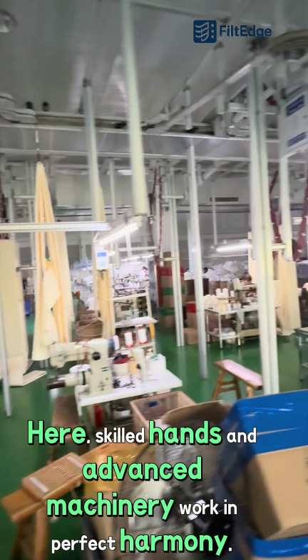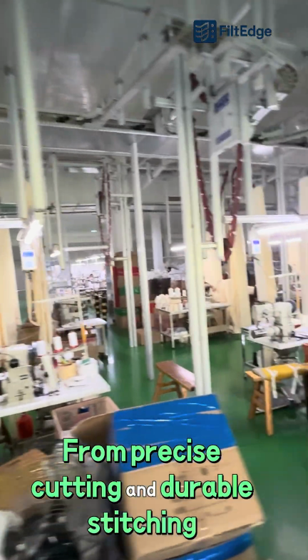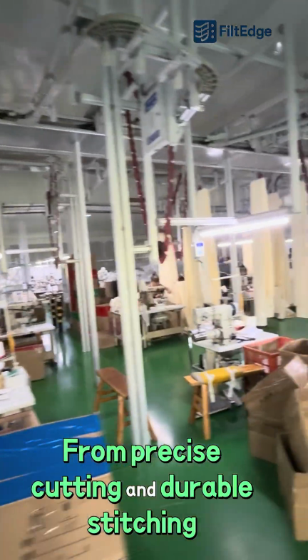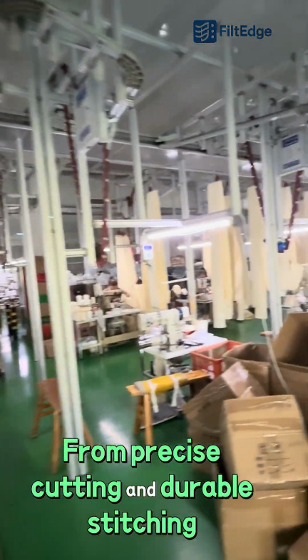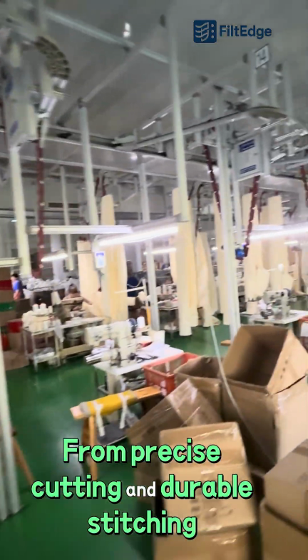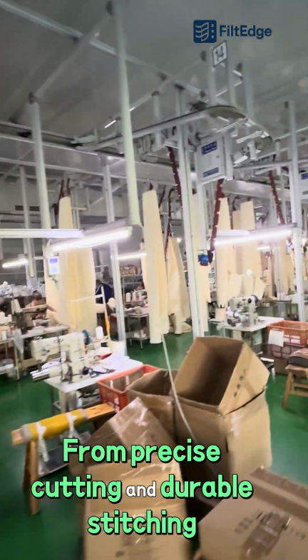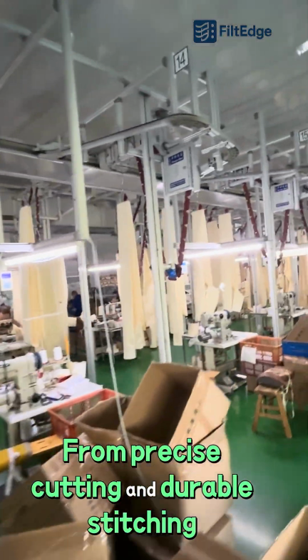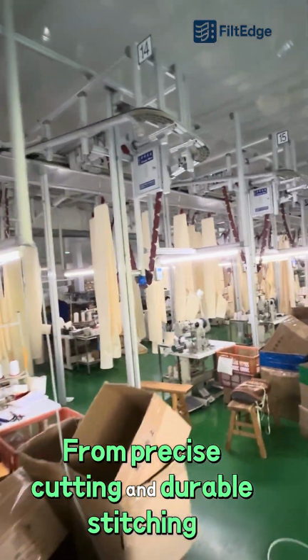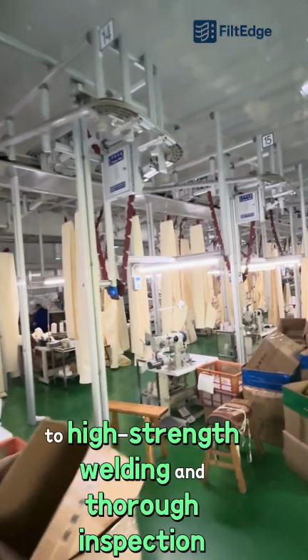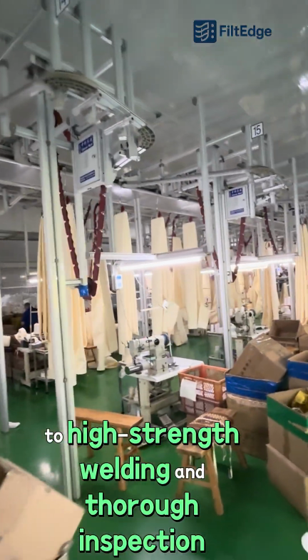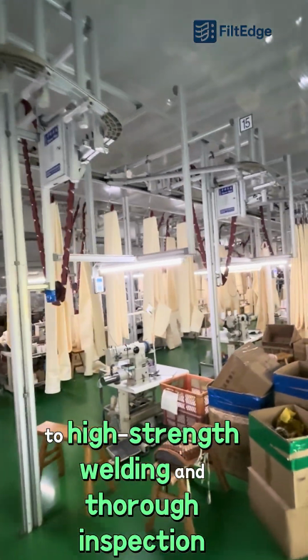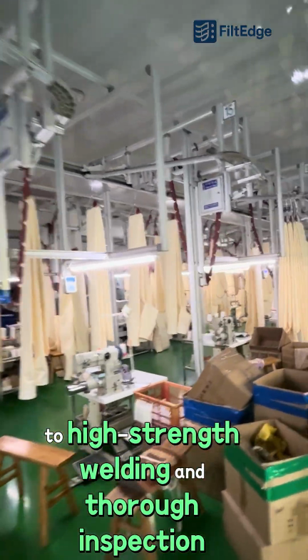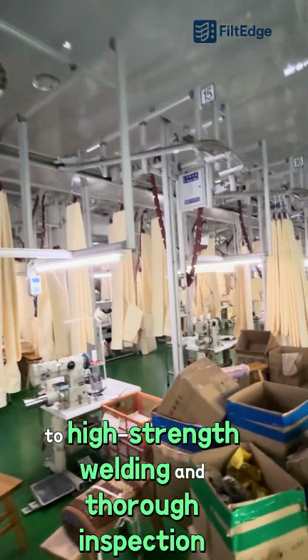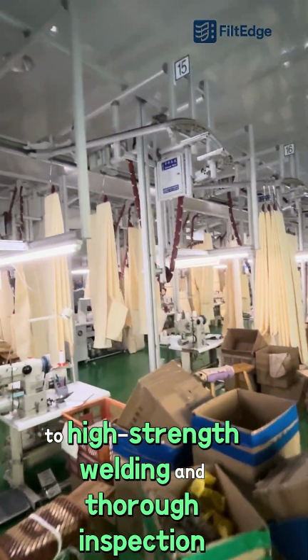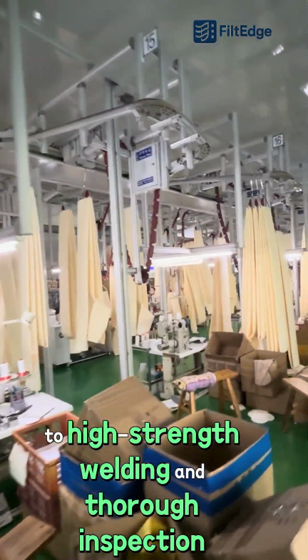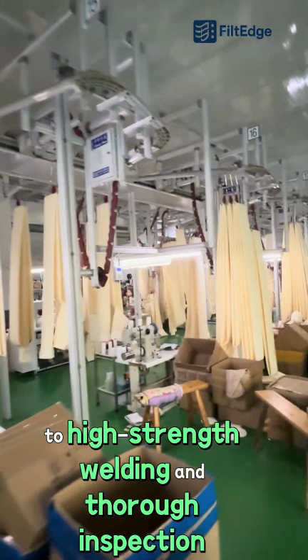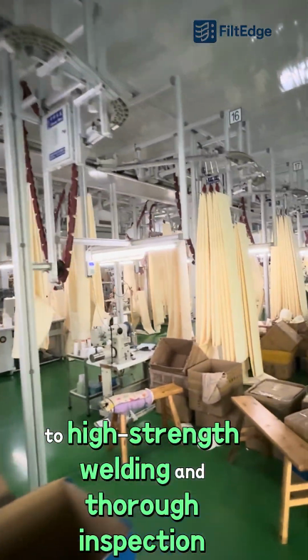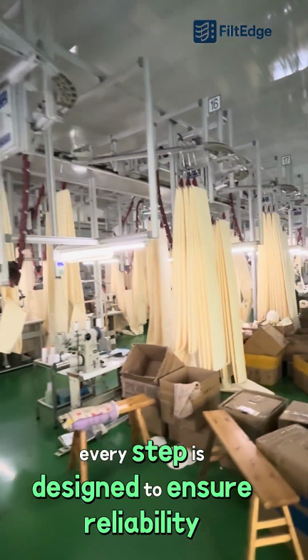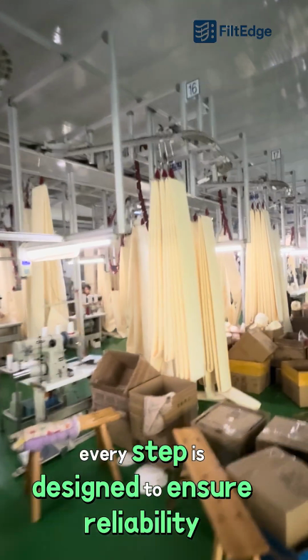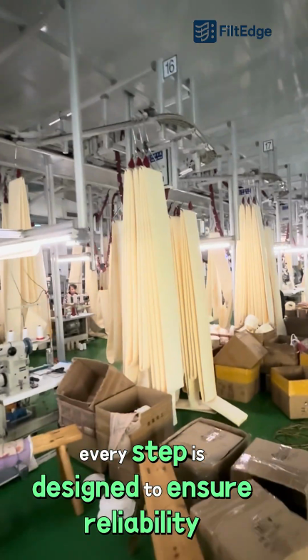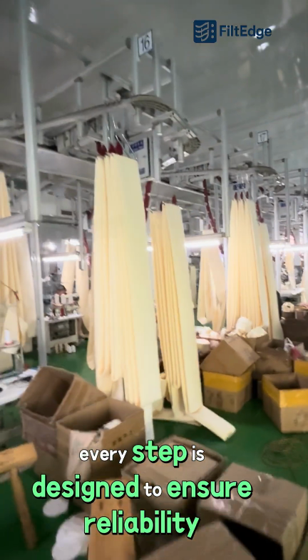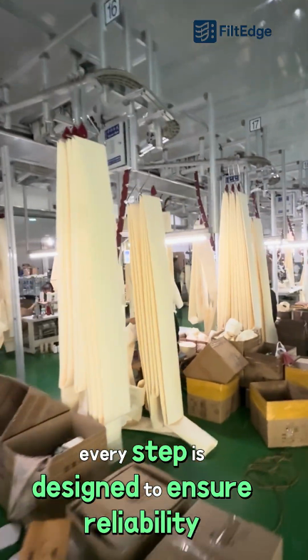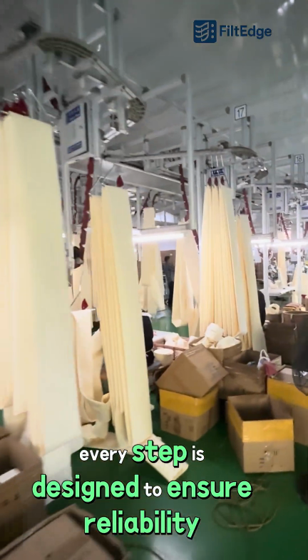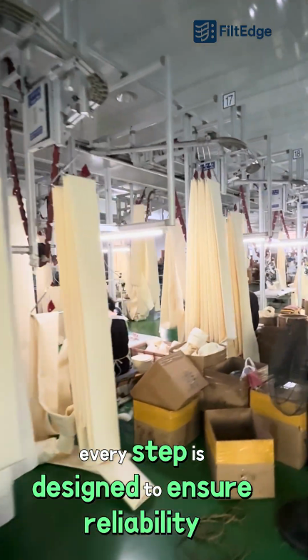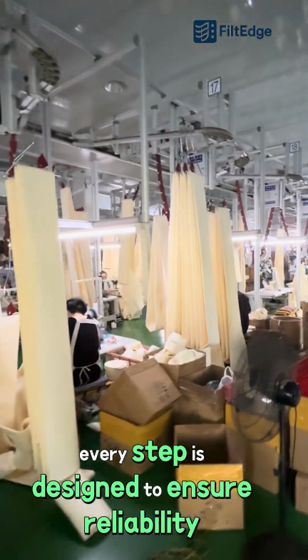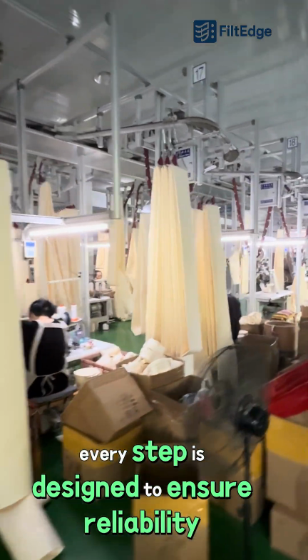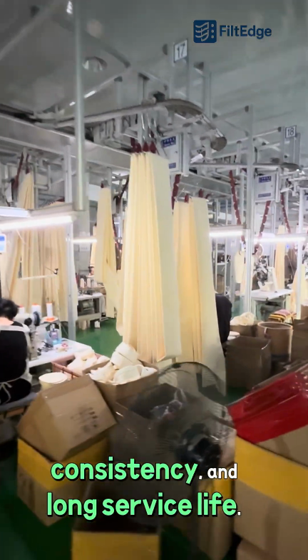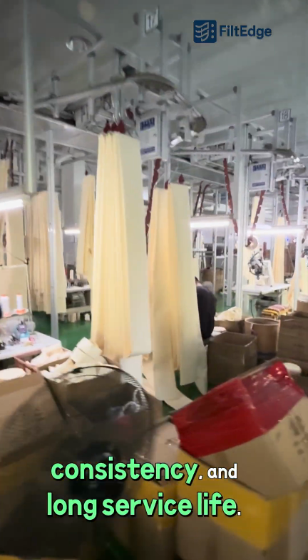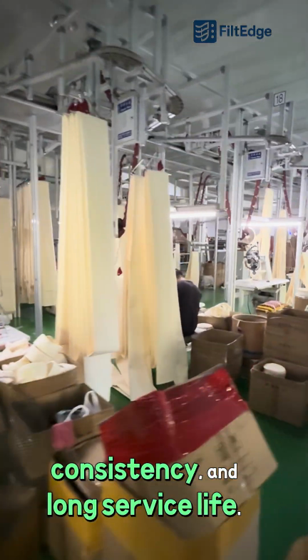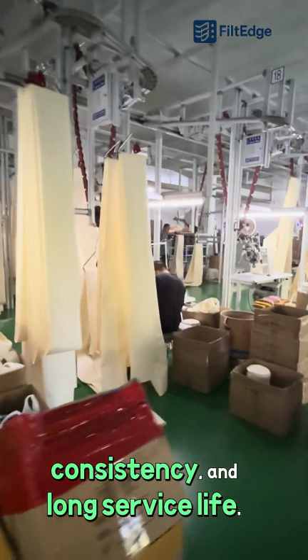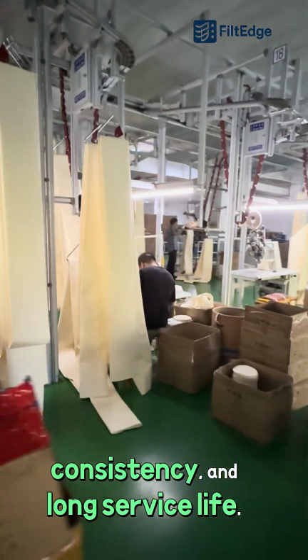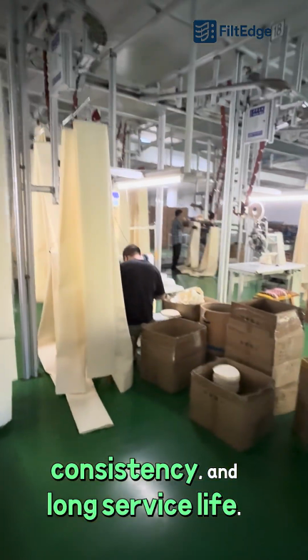From precise cutting and durable stitching, to high-strength welding and thorough inspection, every step is designed to ensure reliability, consistency, and long service life.